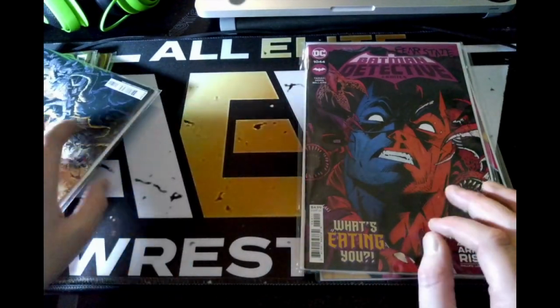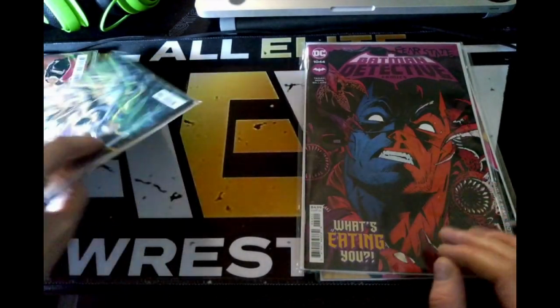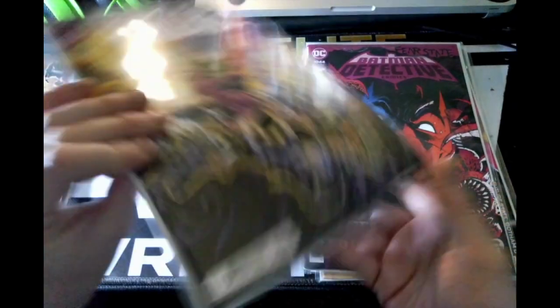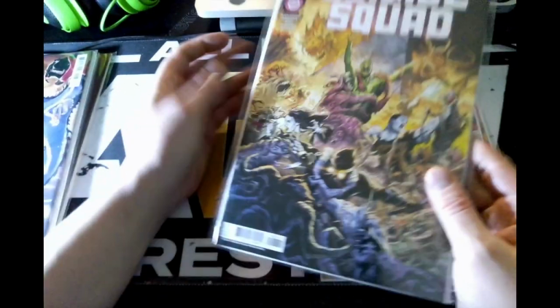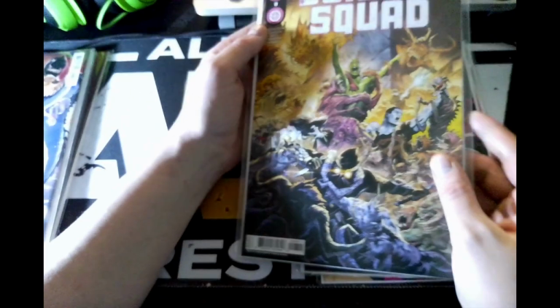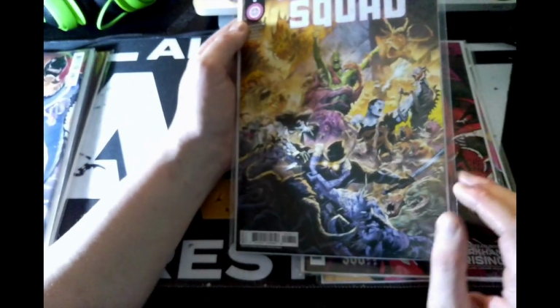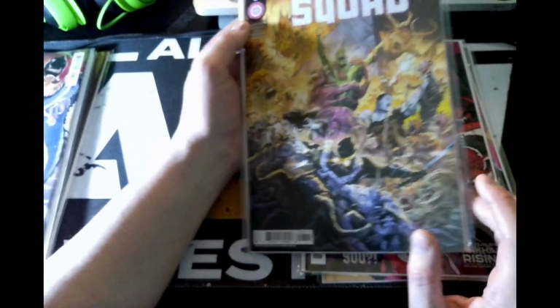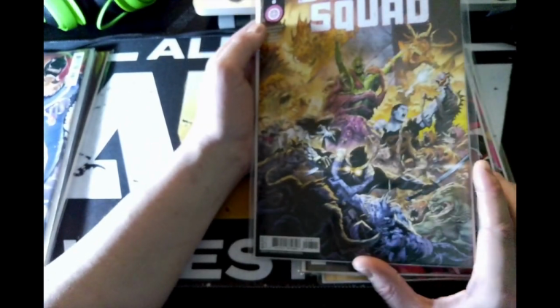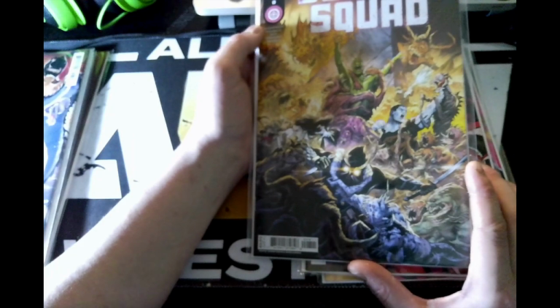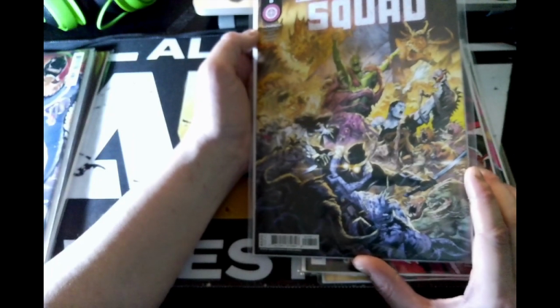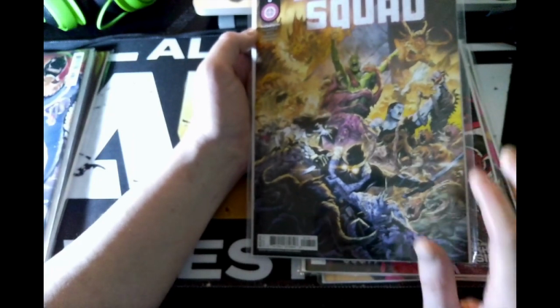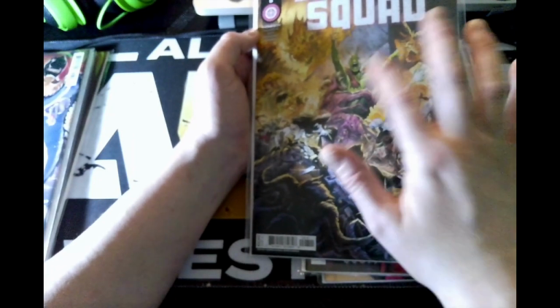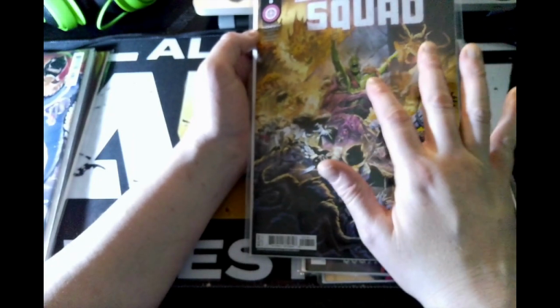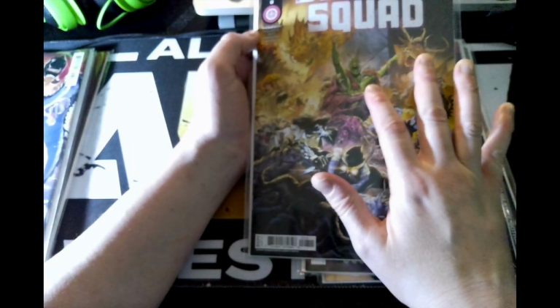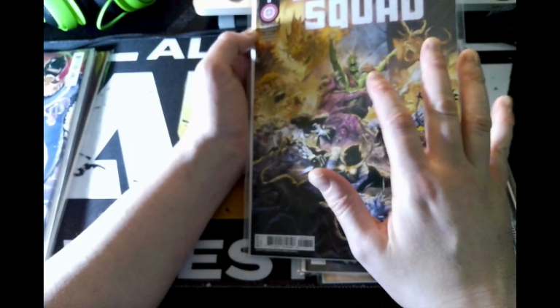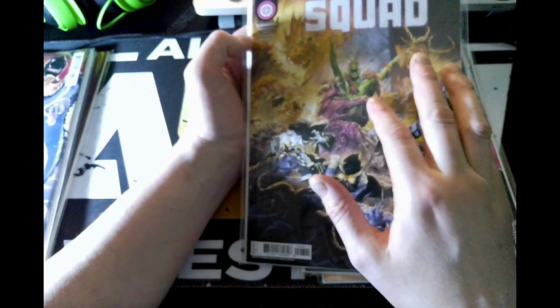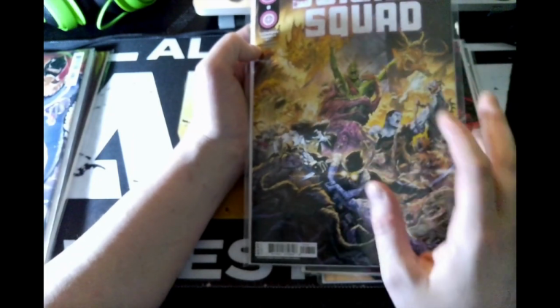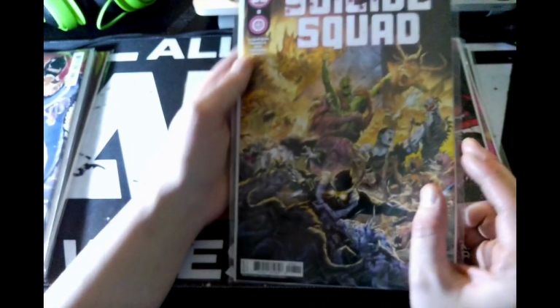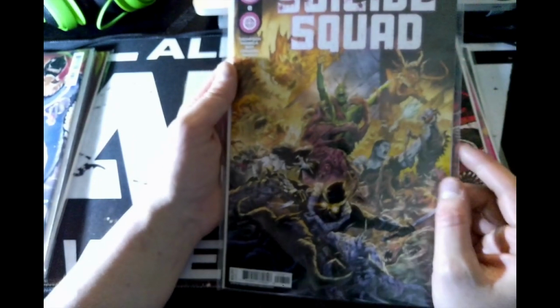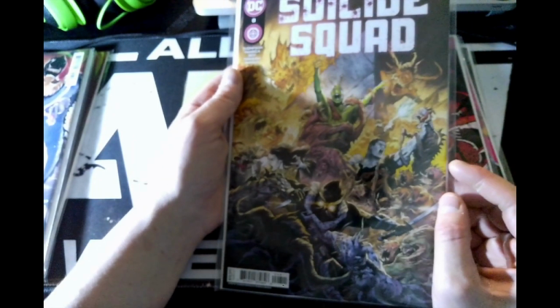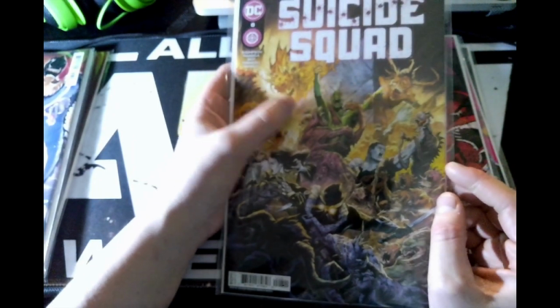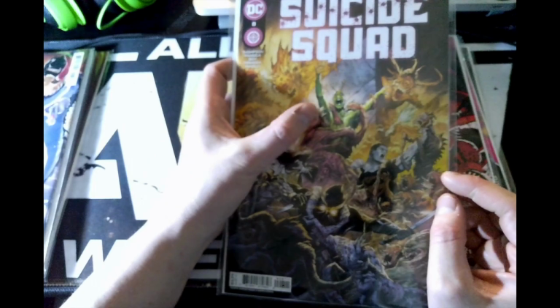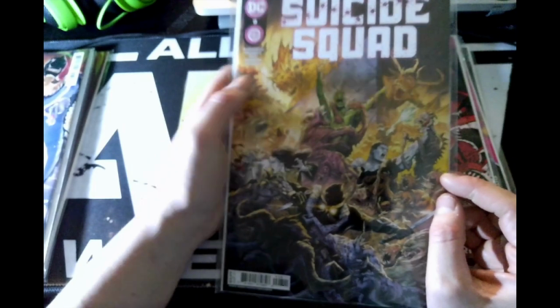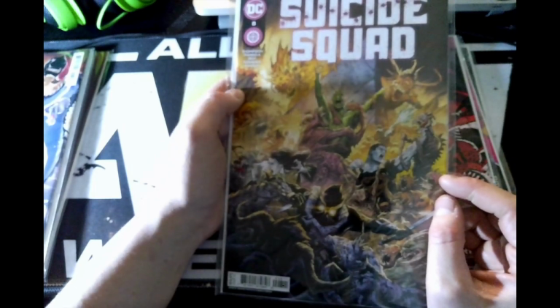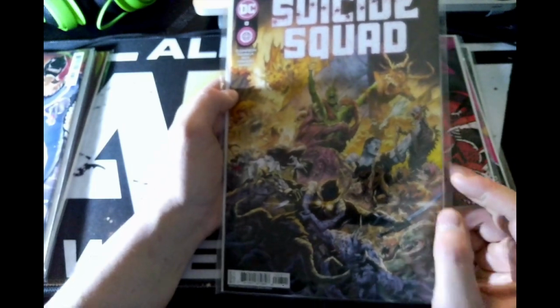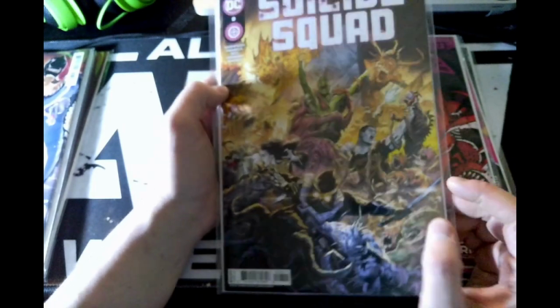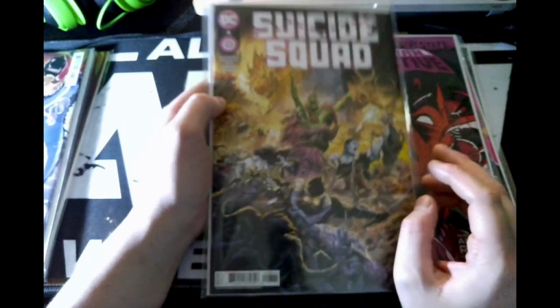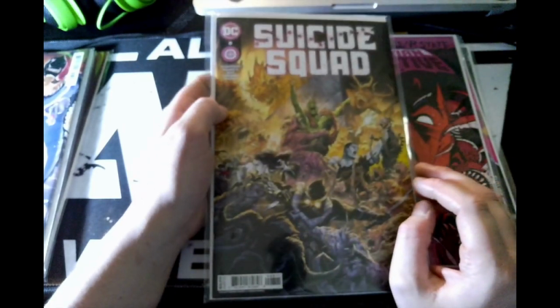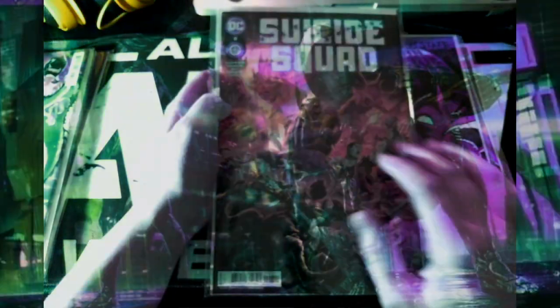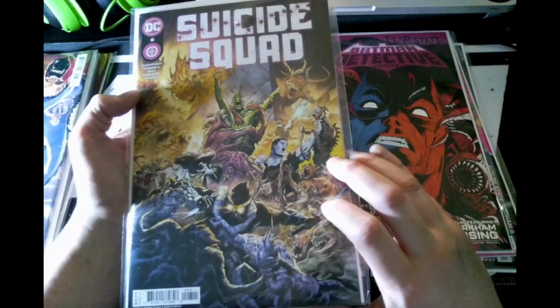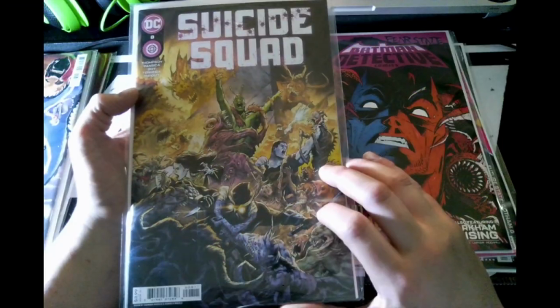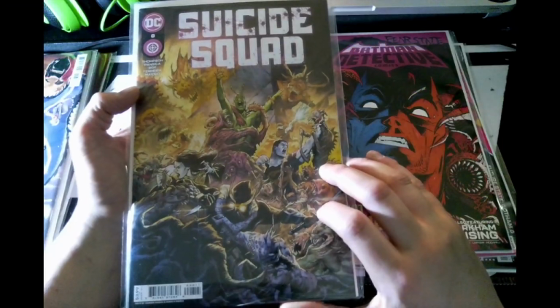From there we have Suicide Squad issue eight. Every time I see this character — if you don't know who that is, that's Ambush Bug — I notice his powers look different here.